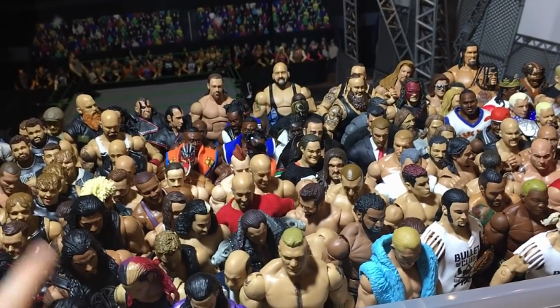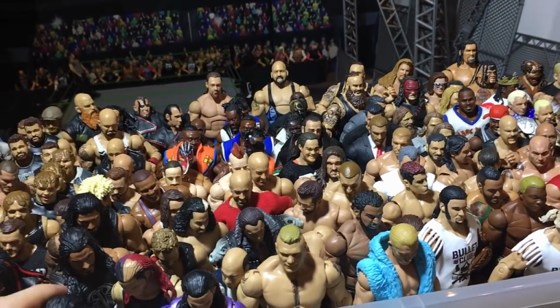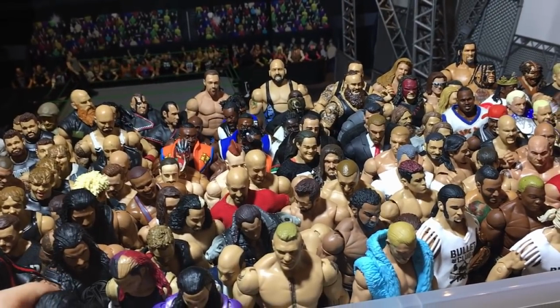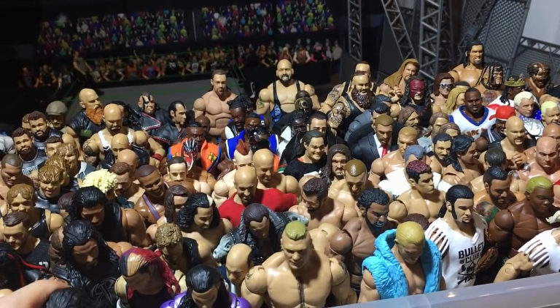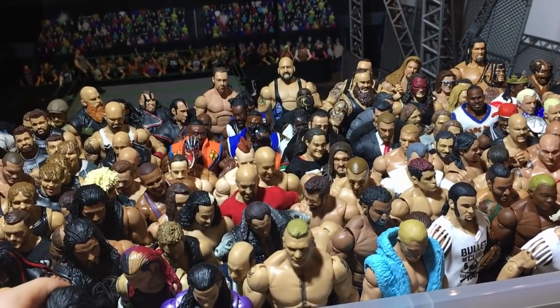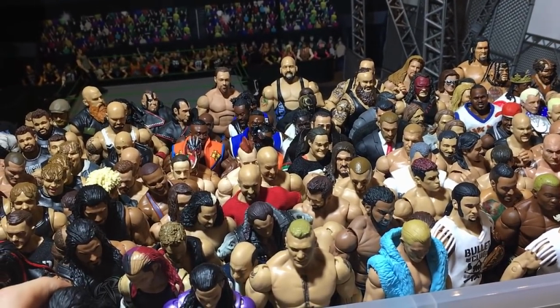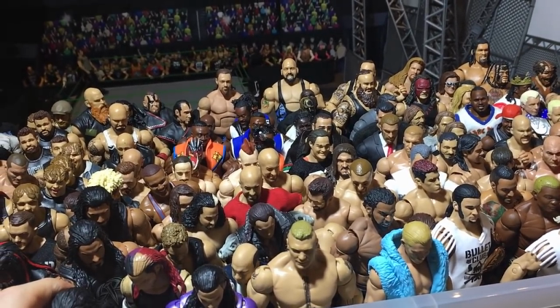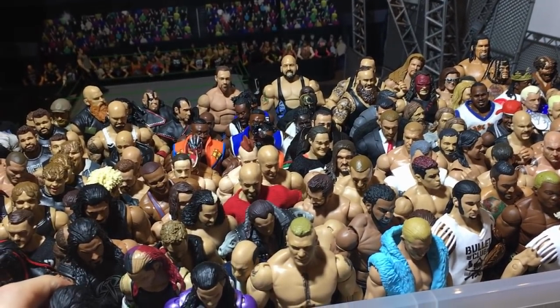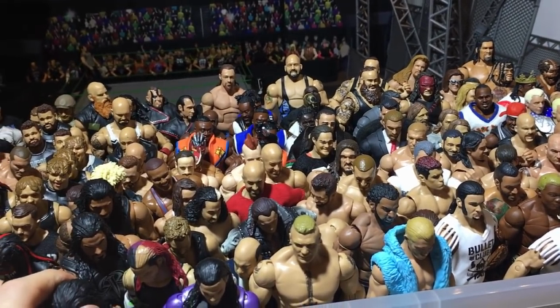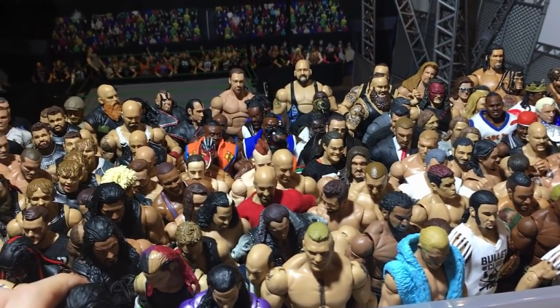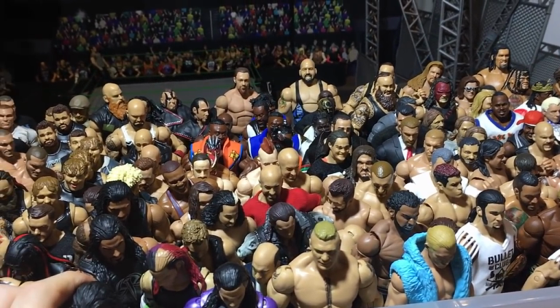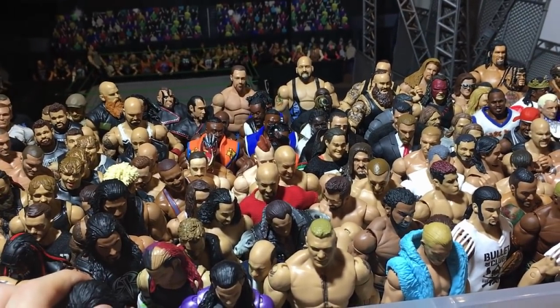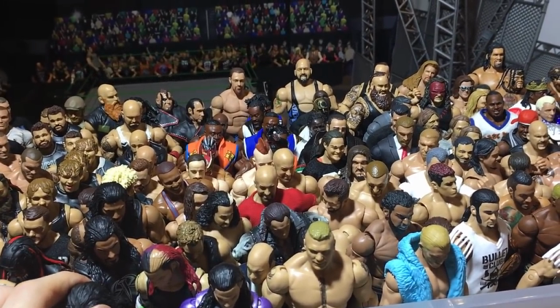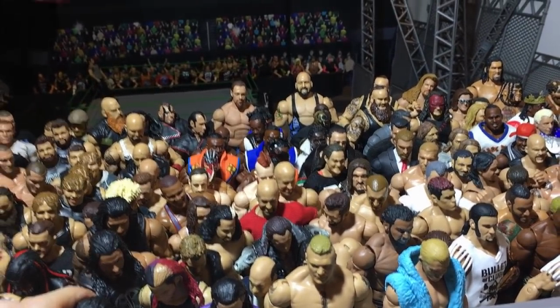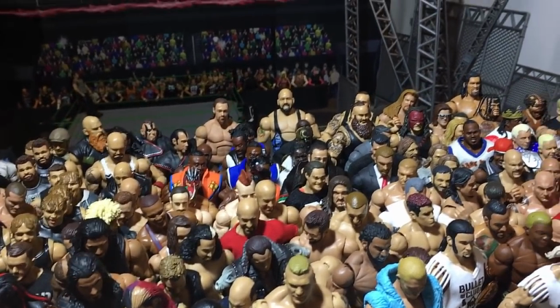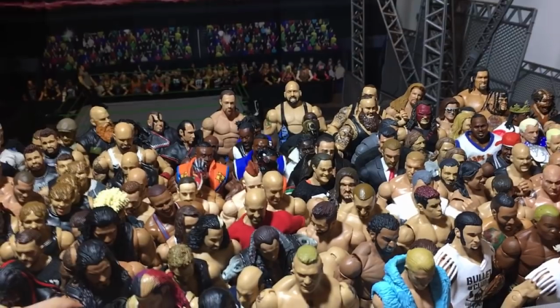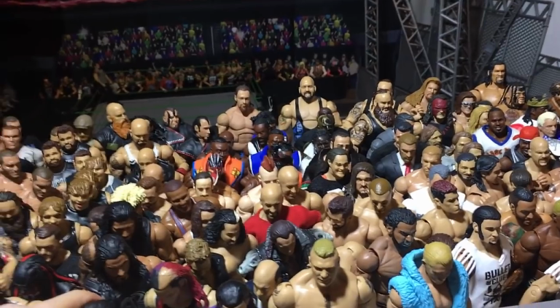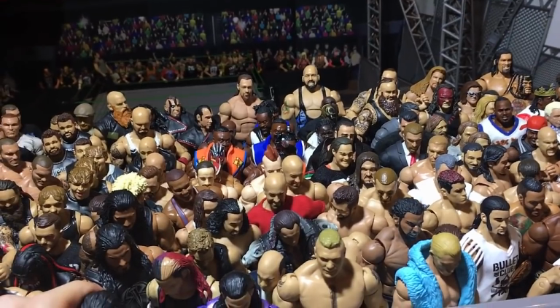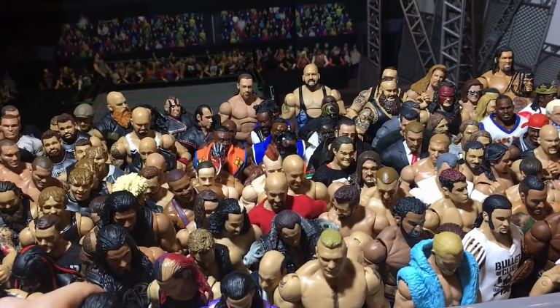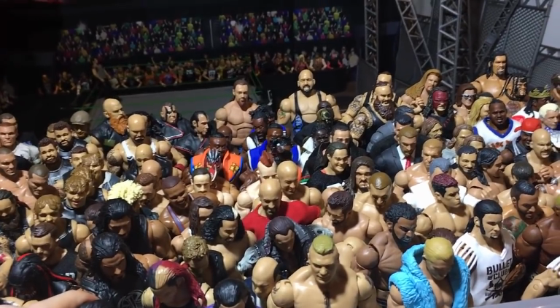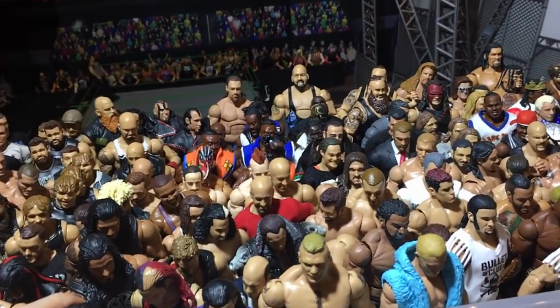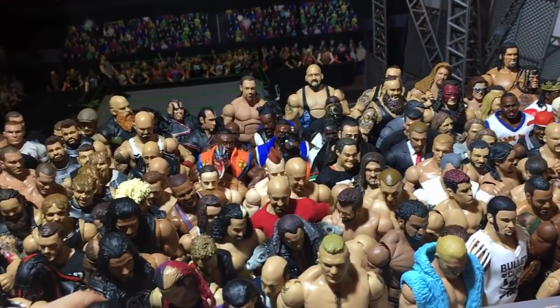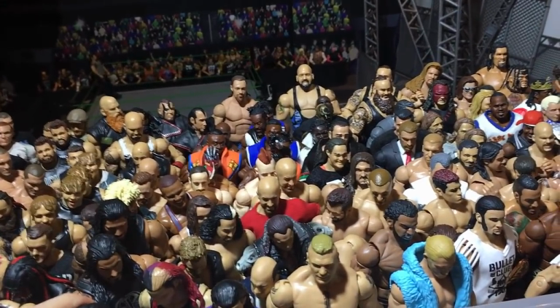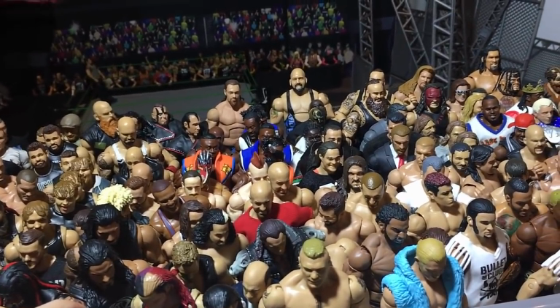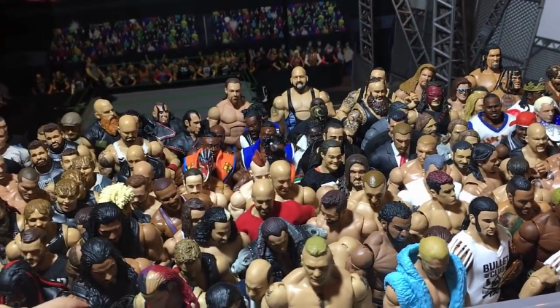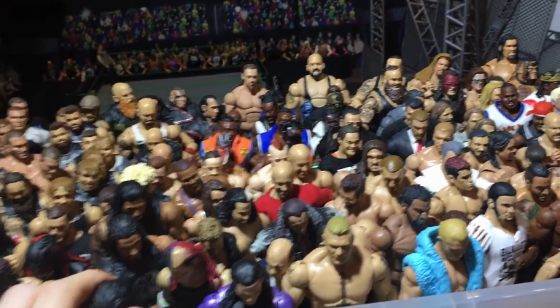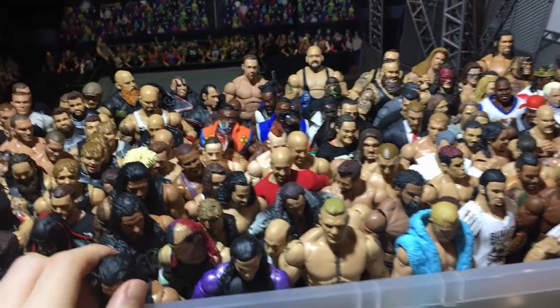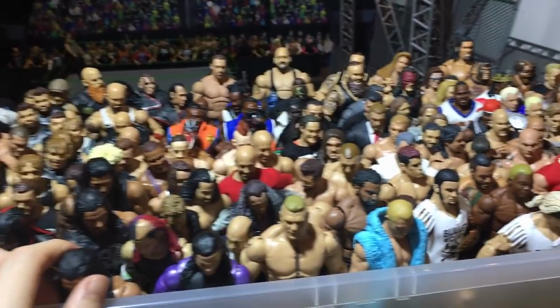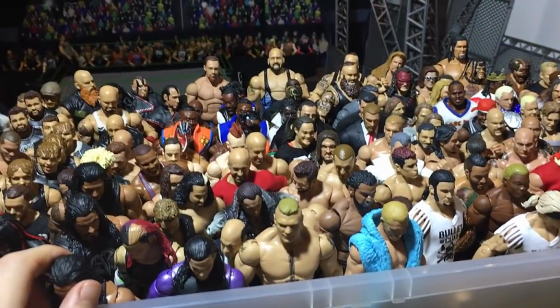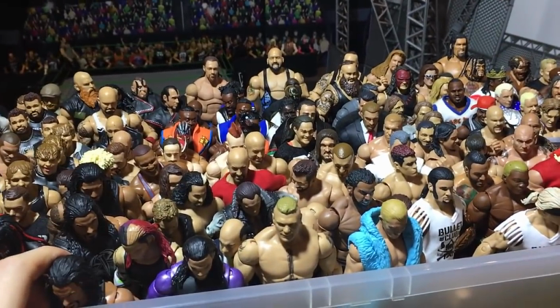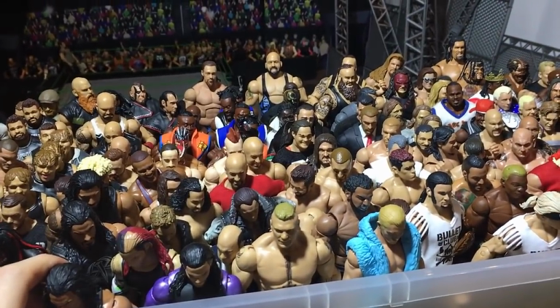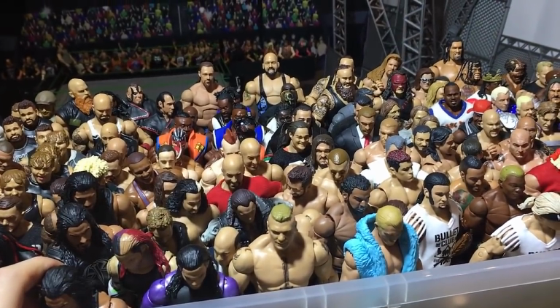If you want to support the channel, there are a bunch of ways in the description below. Also make sure to check out walkaway.com and save 16% off with my code Elite.